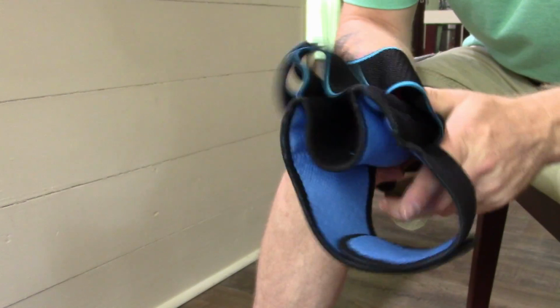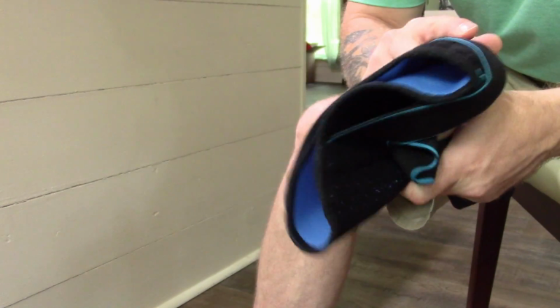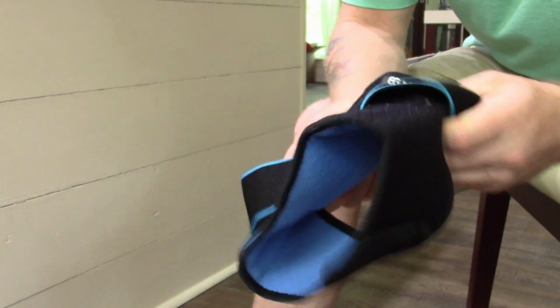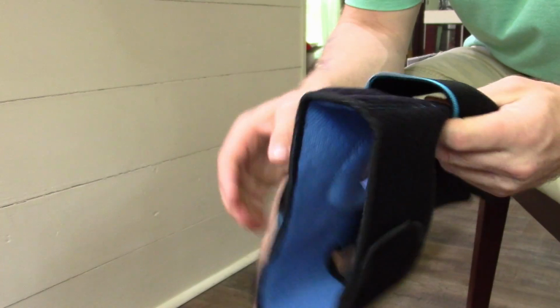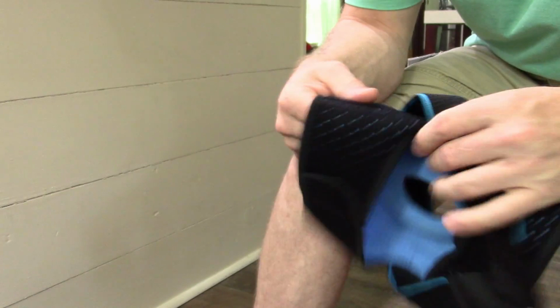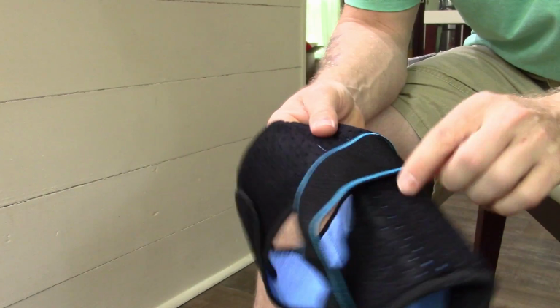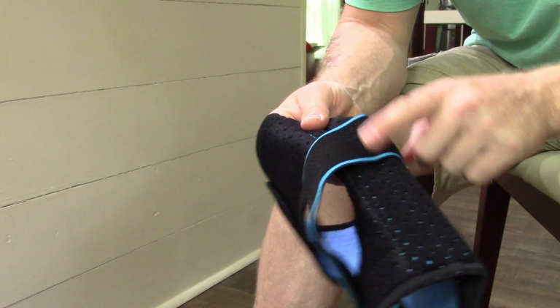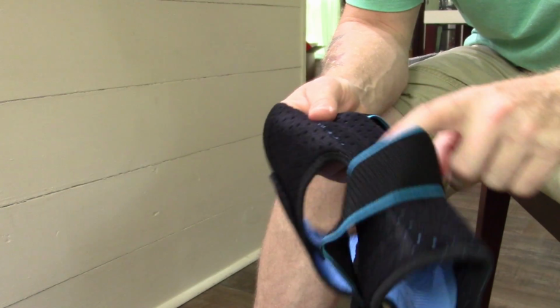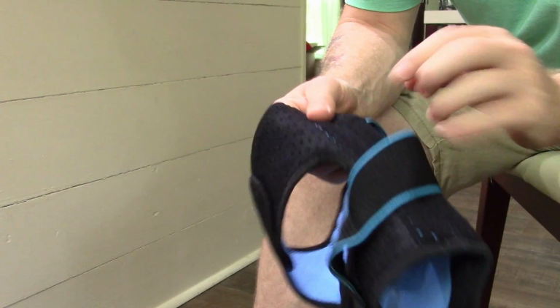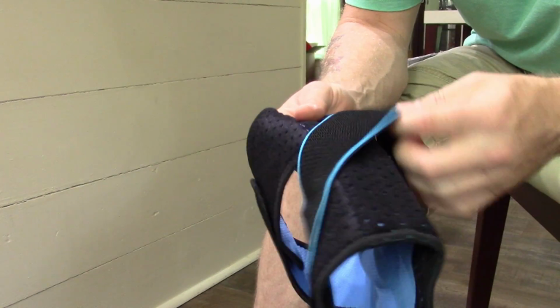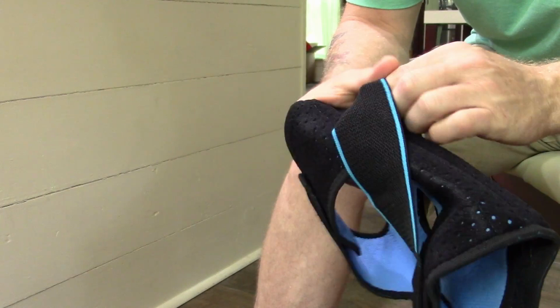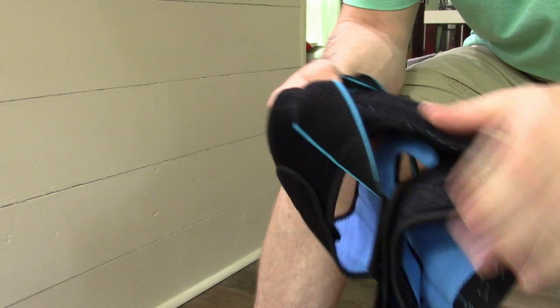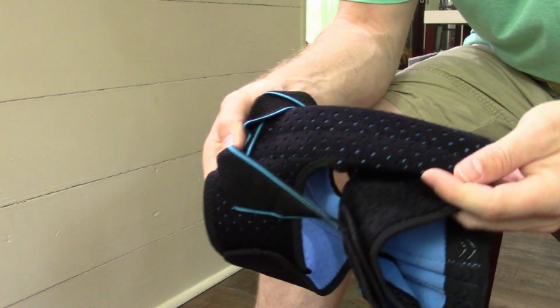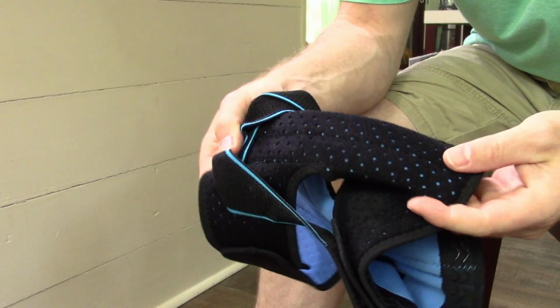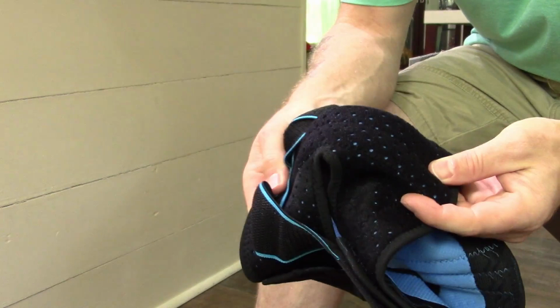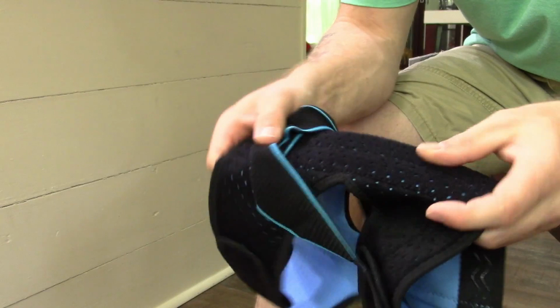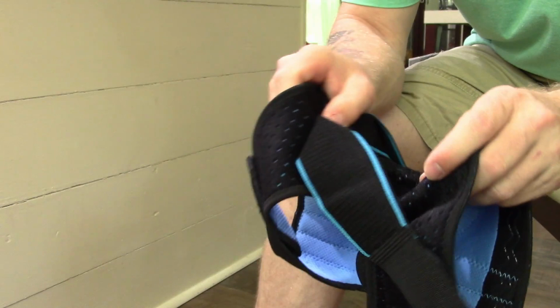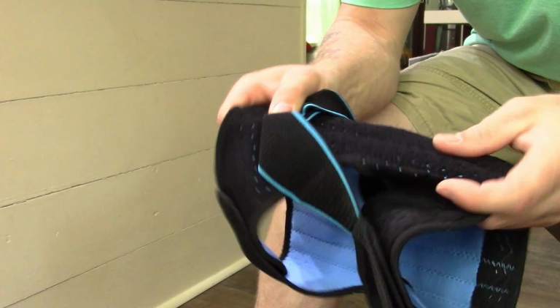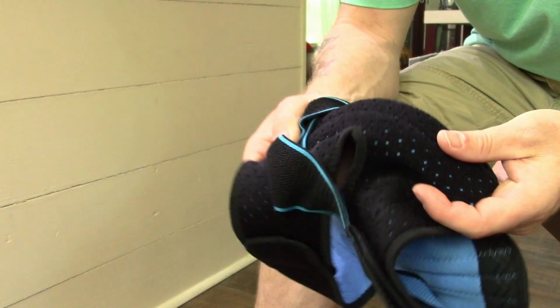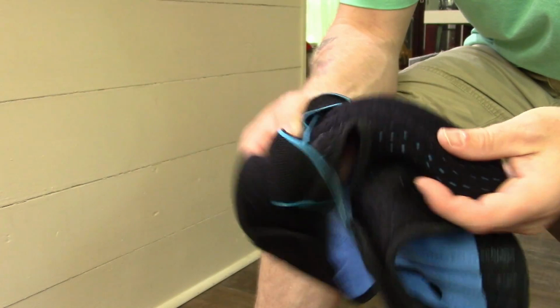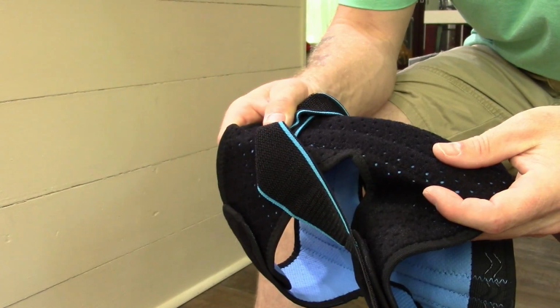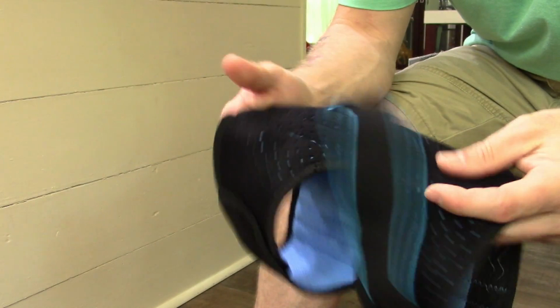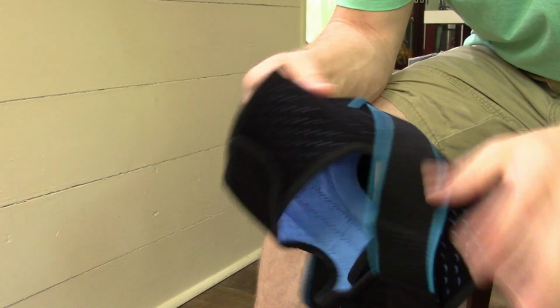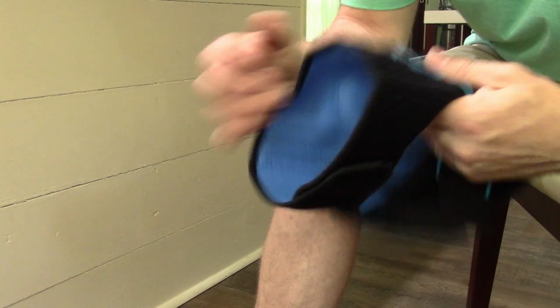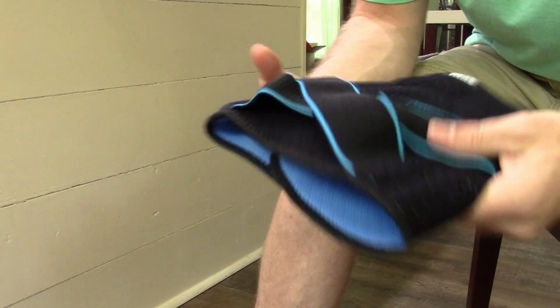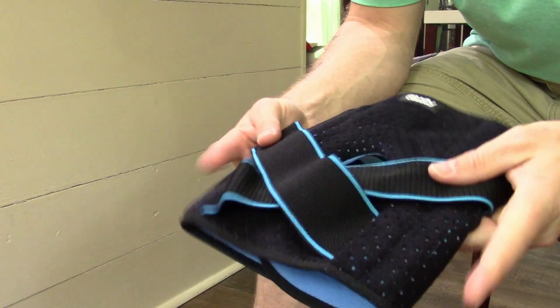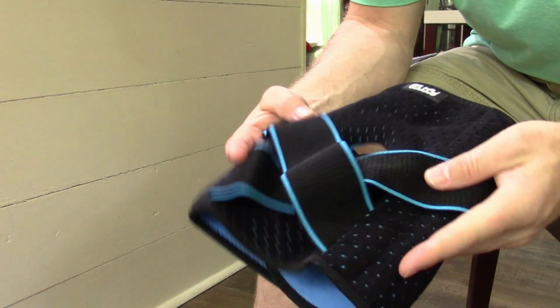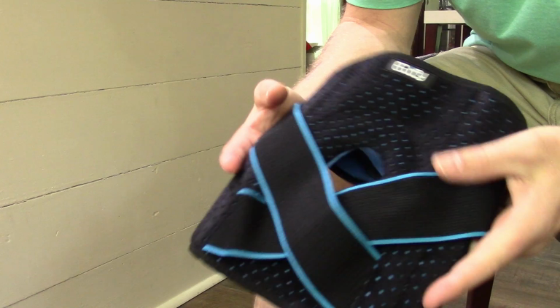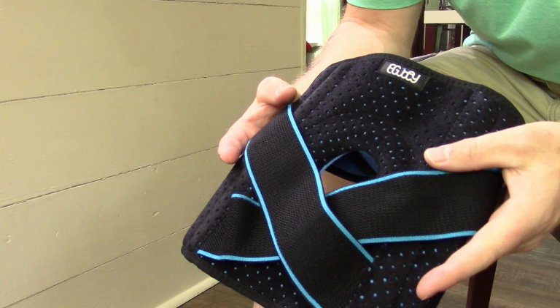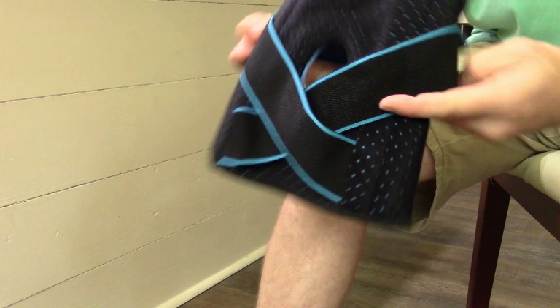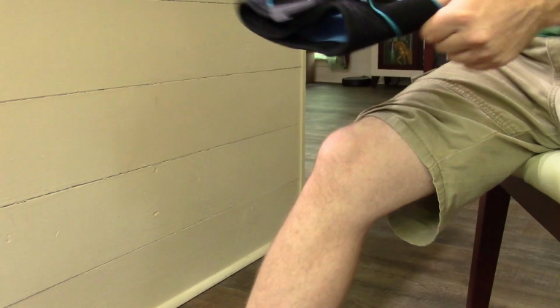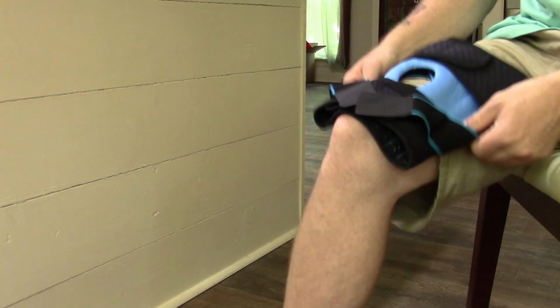The material is super soft. It does have these reinforced sides in here but they are not extremely strong — they're flexible enough that they're going to bend and move with you as you move.